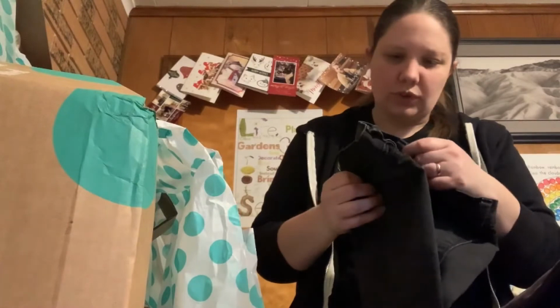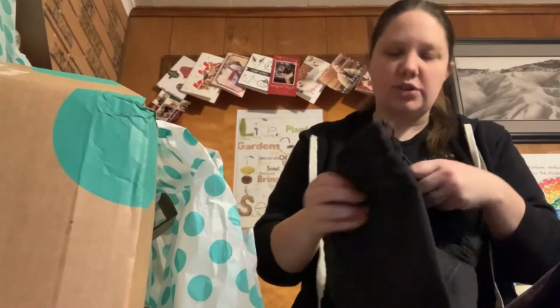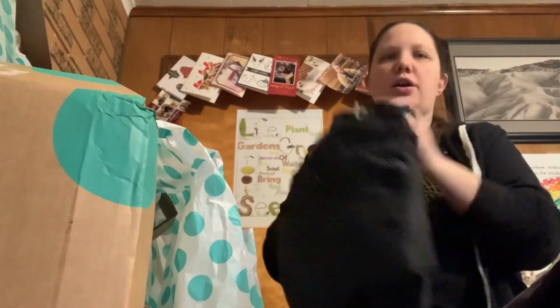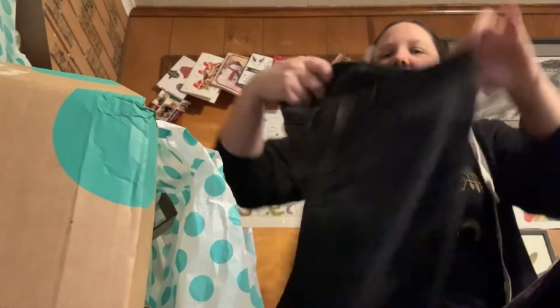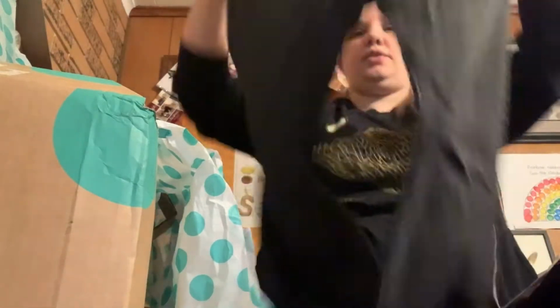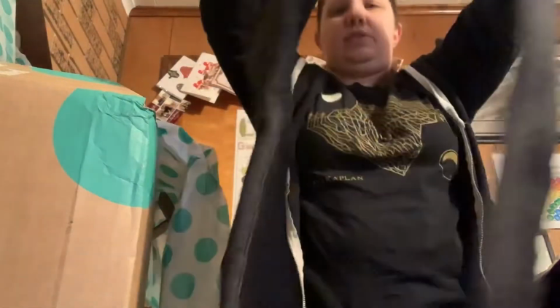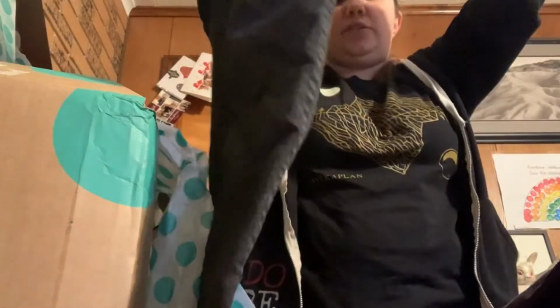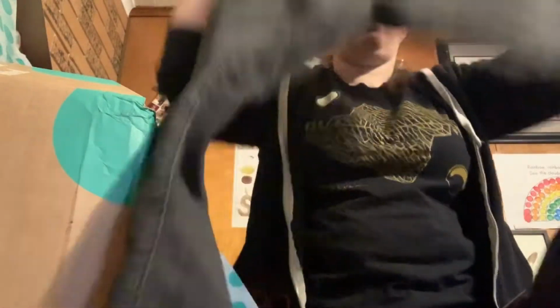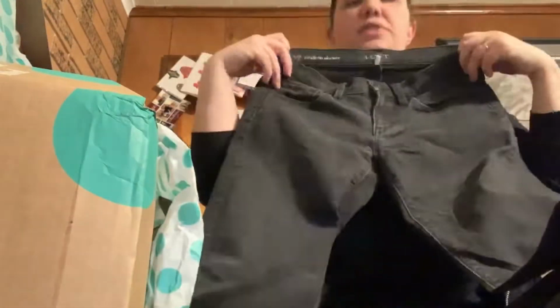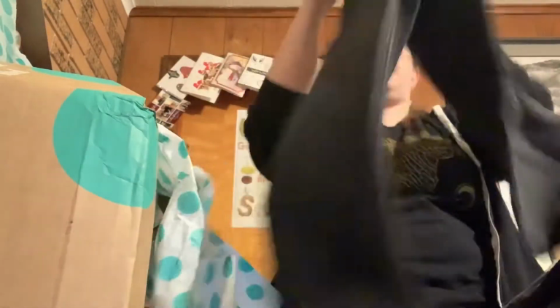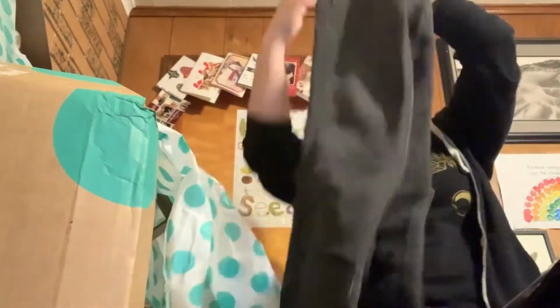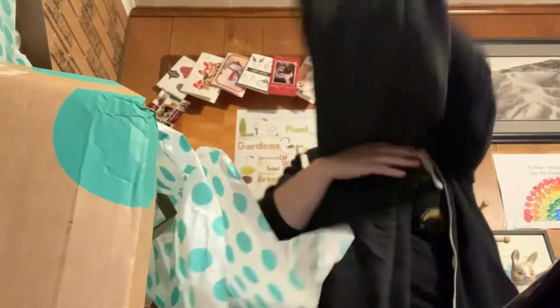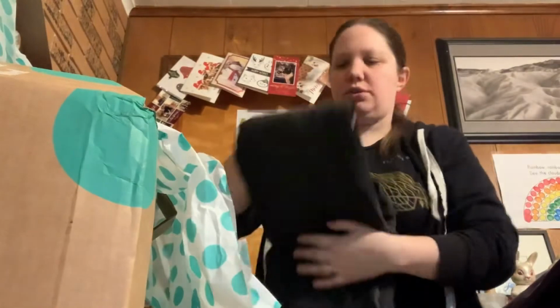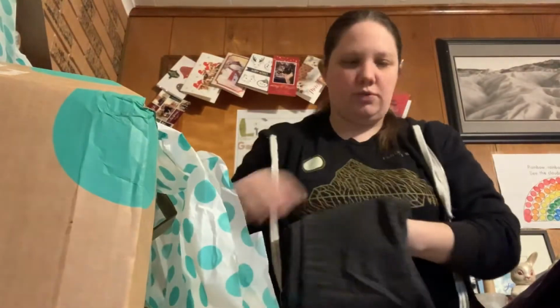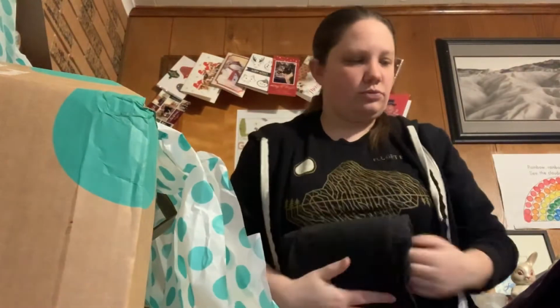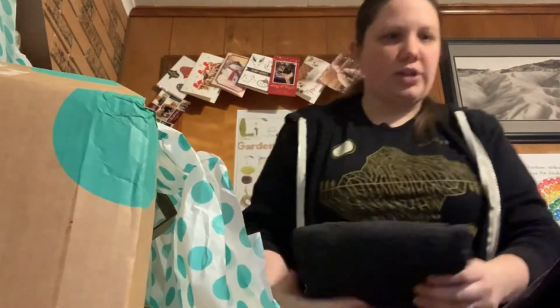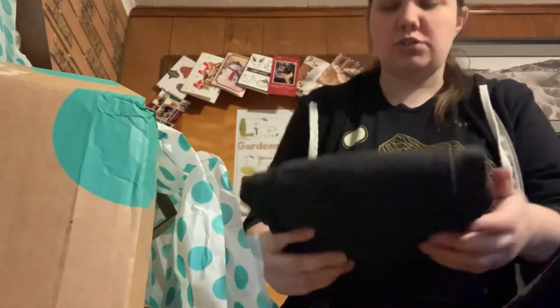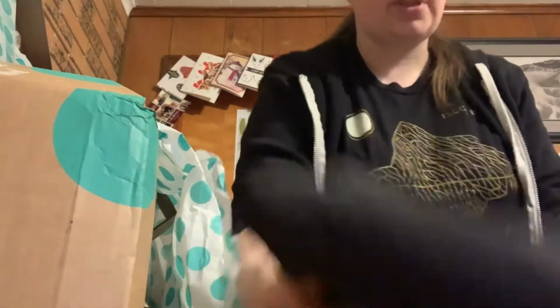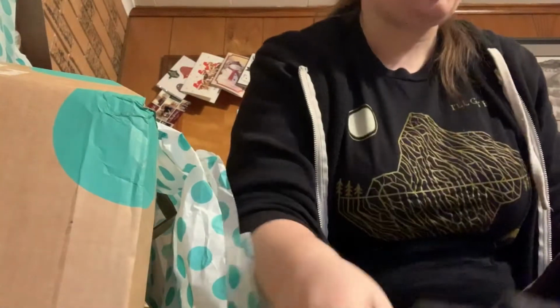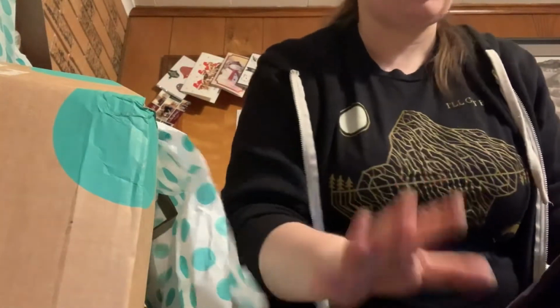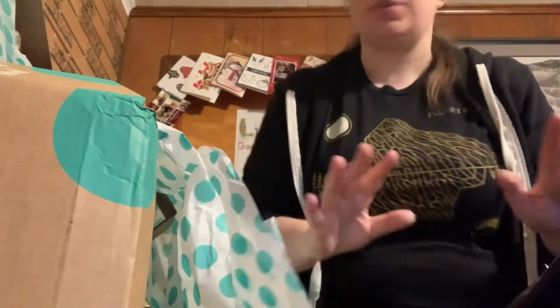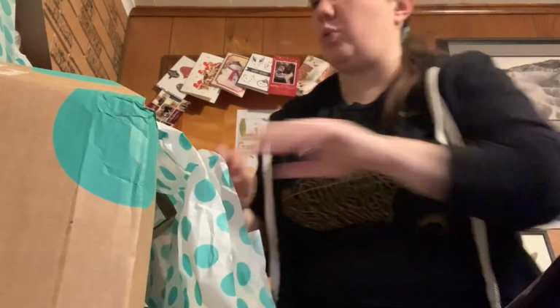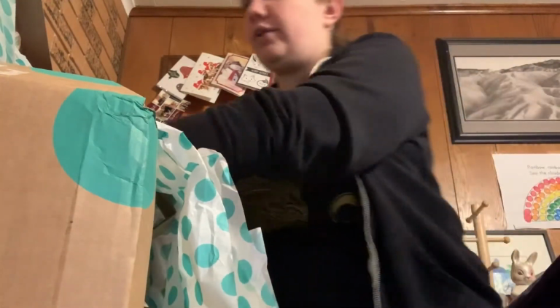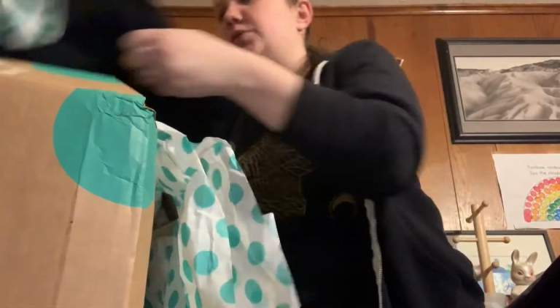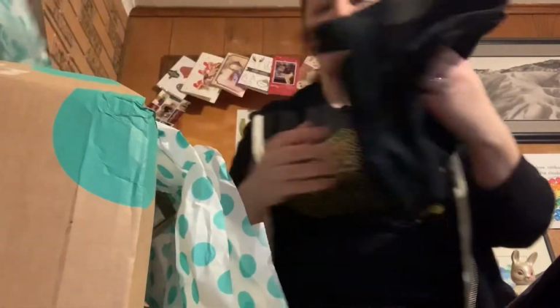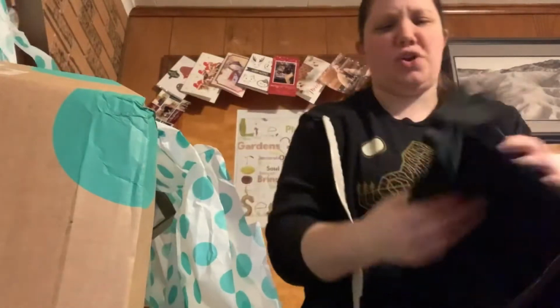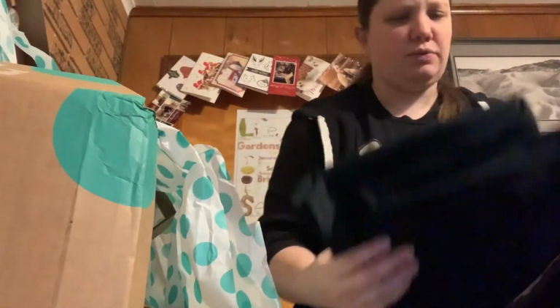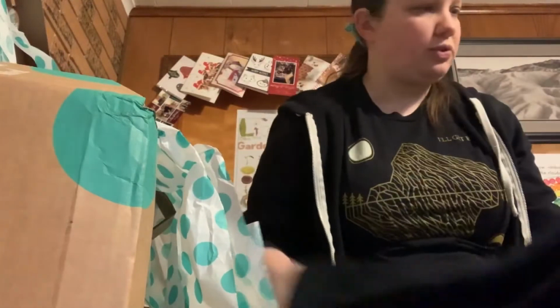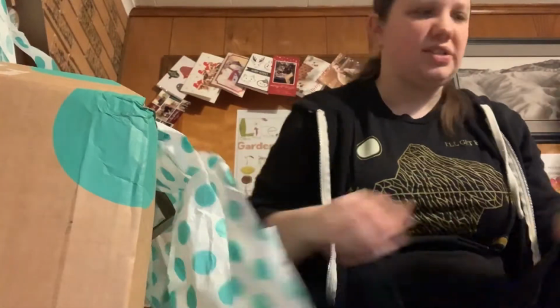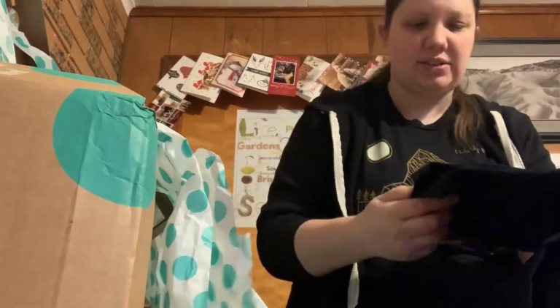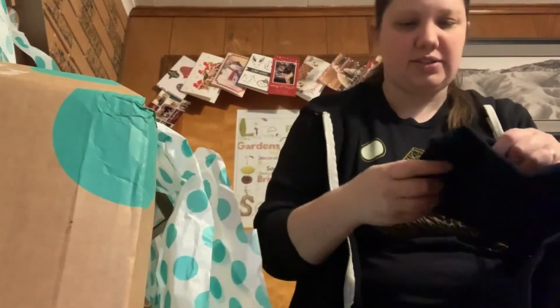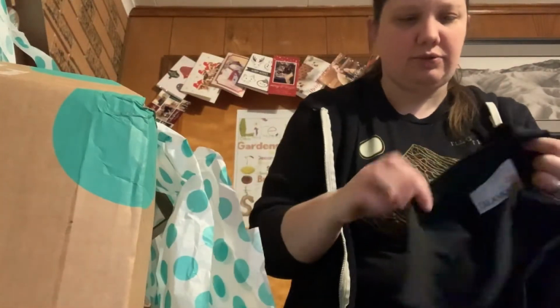These are black Ann Taylor Loft — they look like skinny jeans. So far there's a couple like wear and things, but no crazy rips or crazy stains that I can see so far.